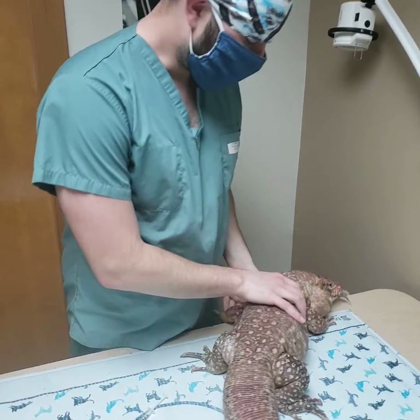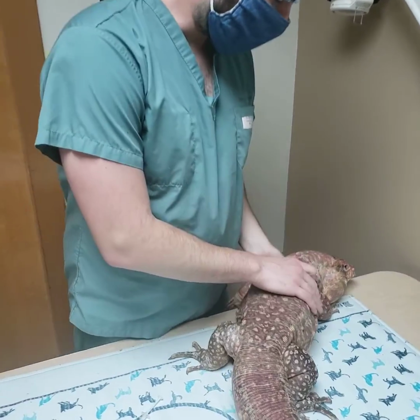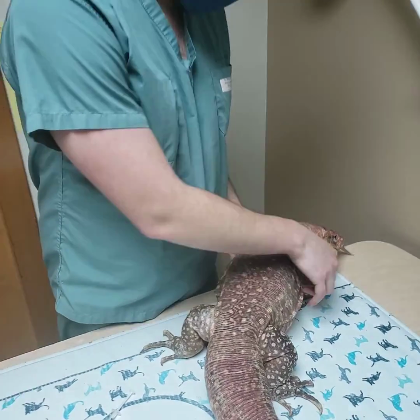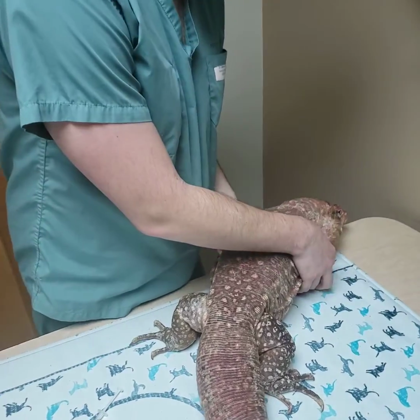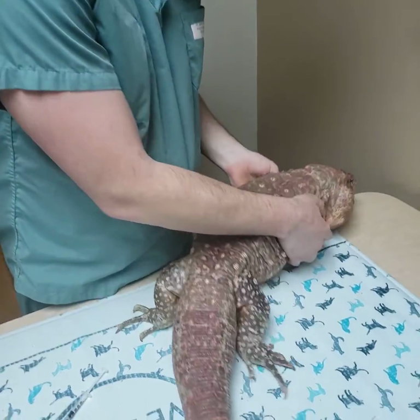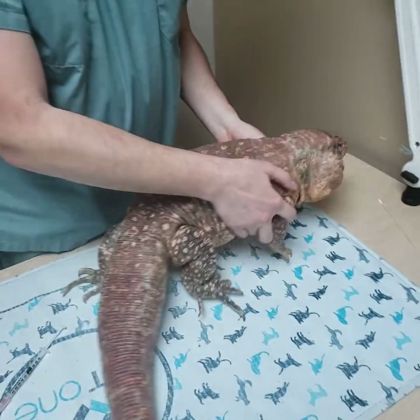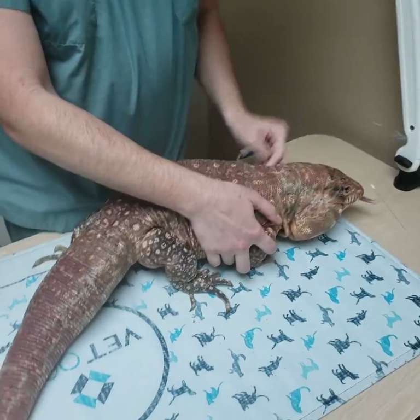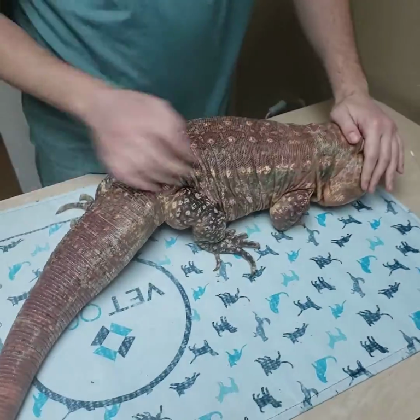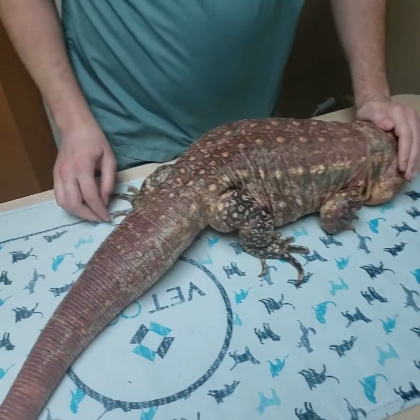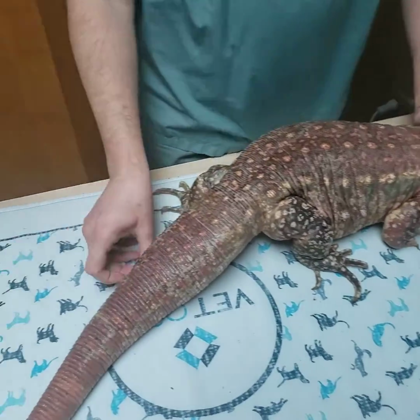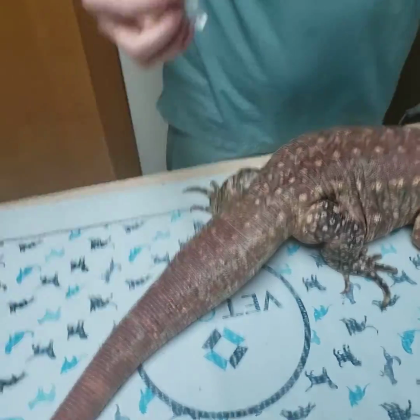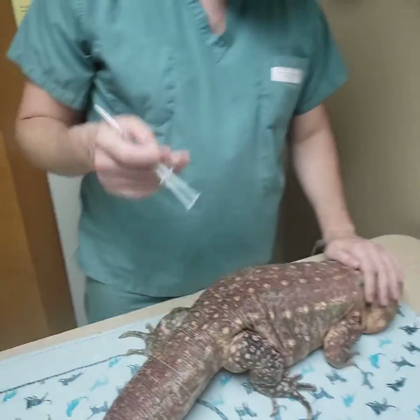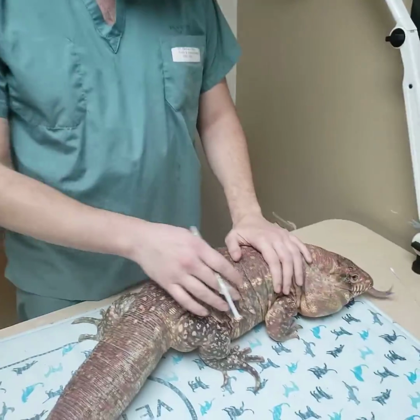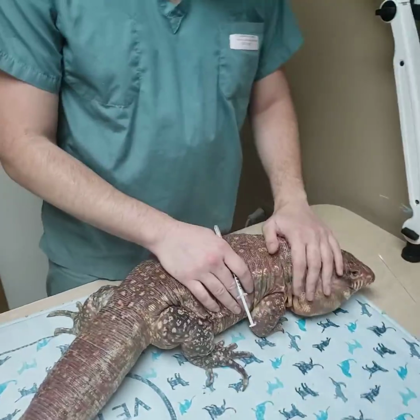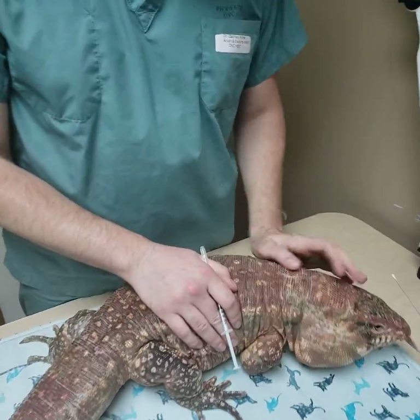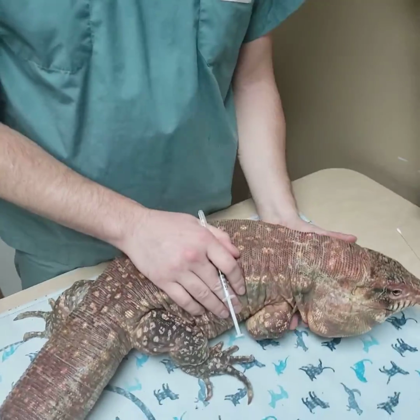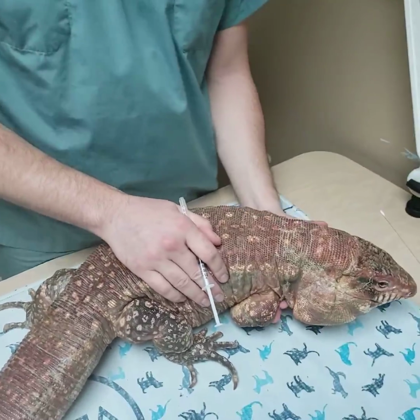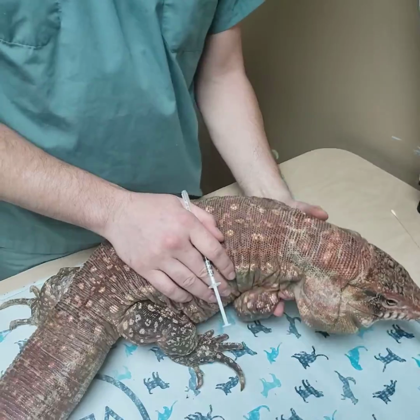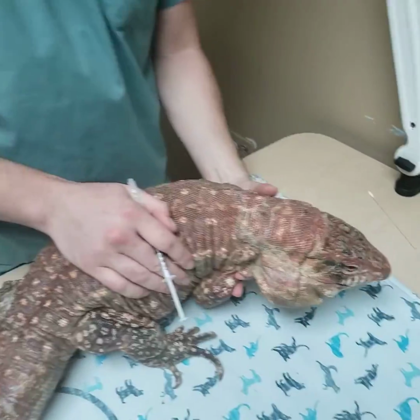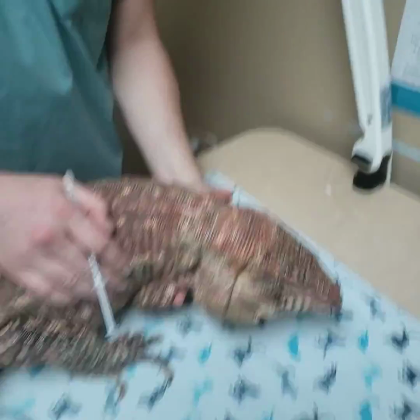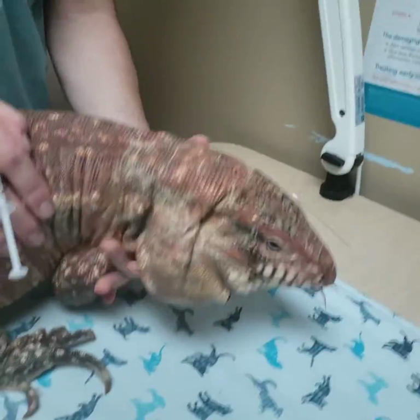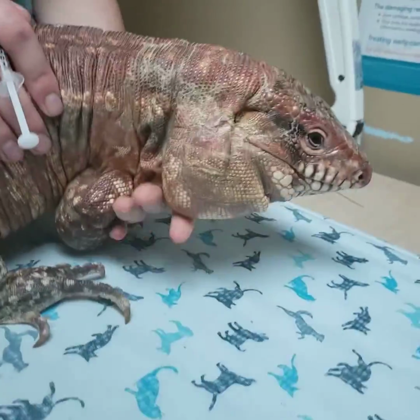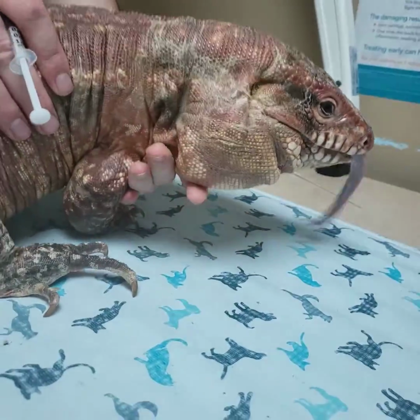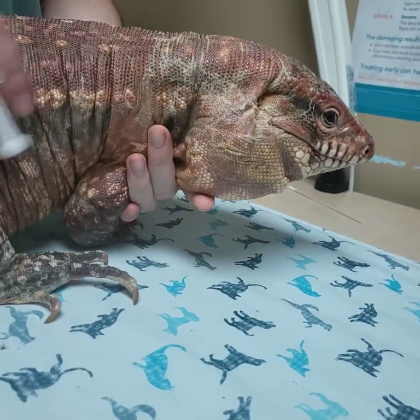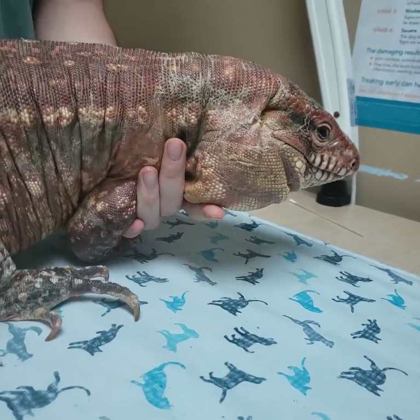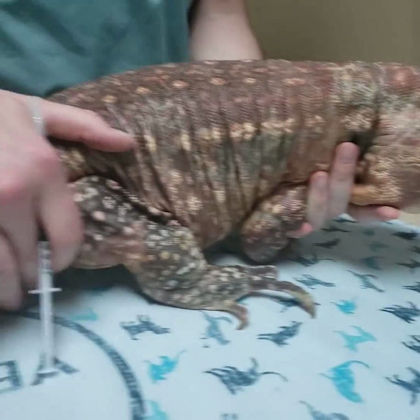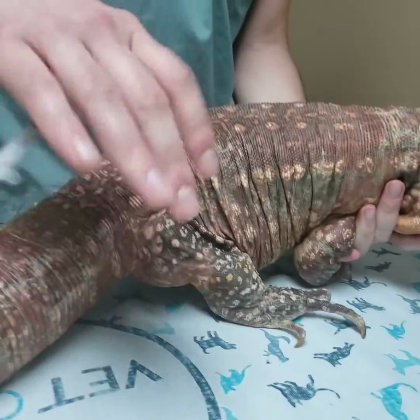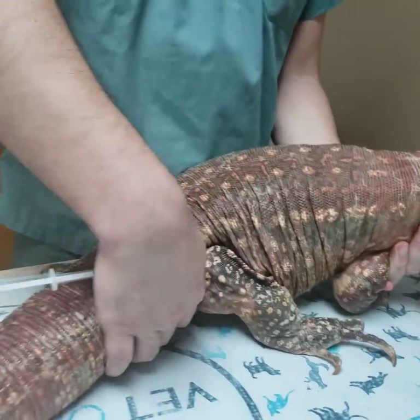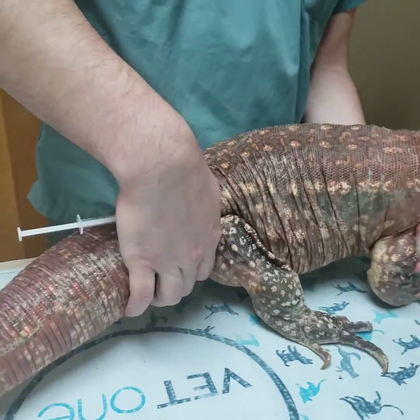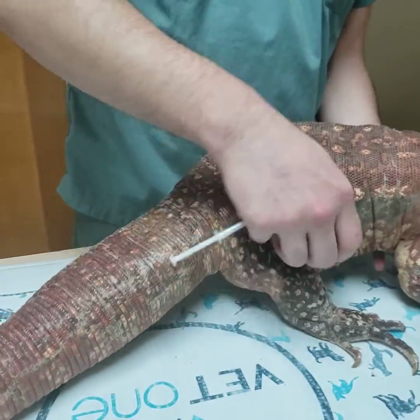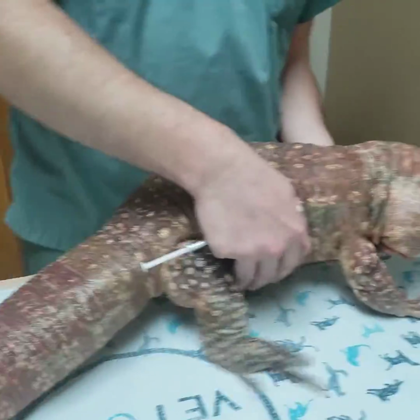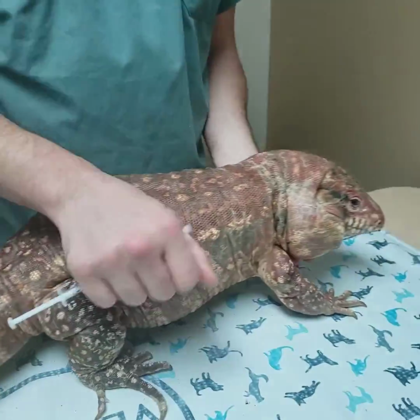So we'll have our lizard. Usually for a guy this big we don't need to do too much other than to just have him in front of us and make sure we can get a good hold on him — our hand underneath his chest.